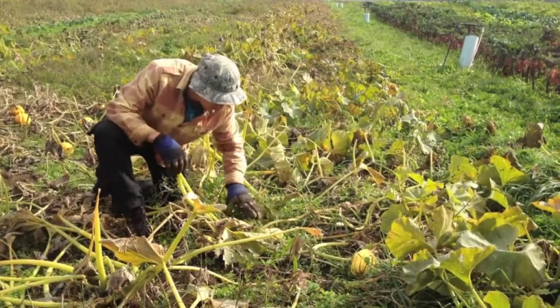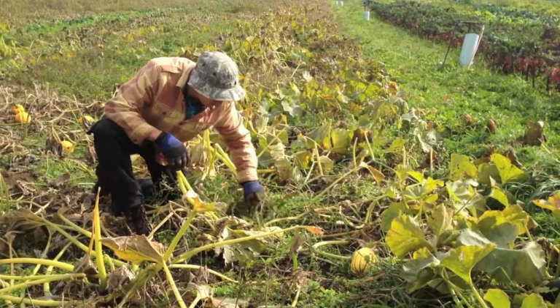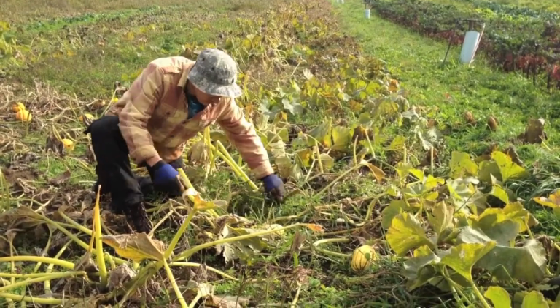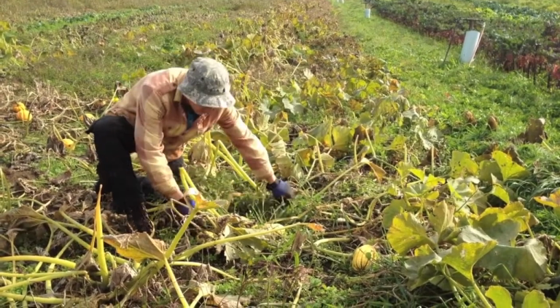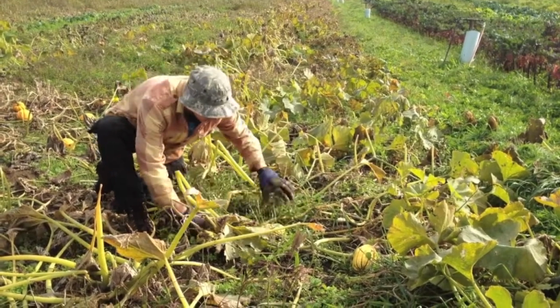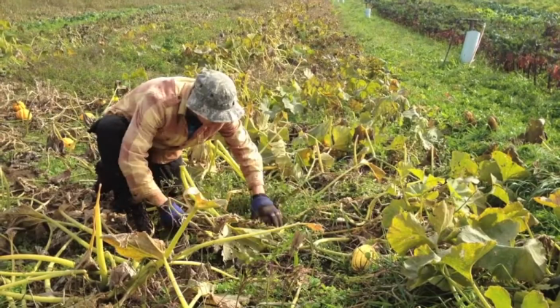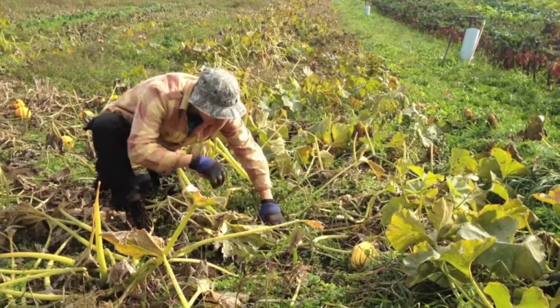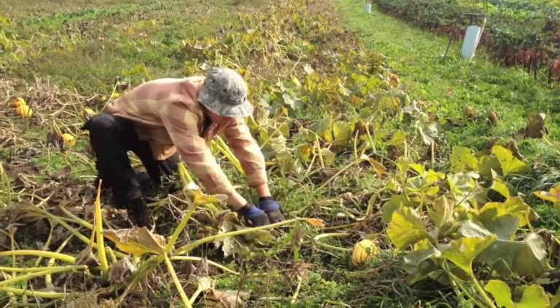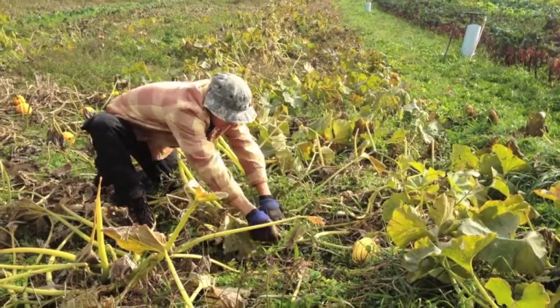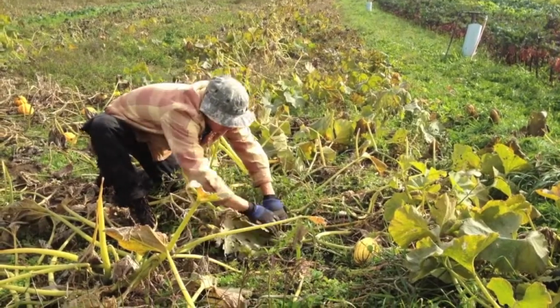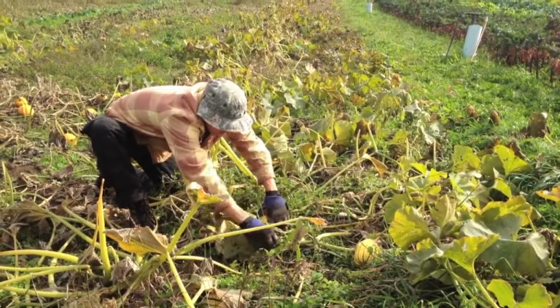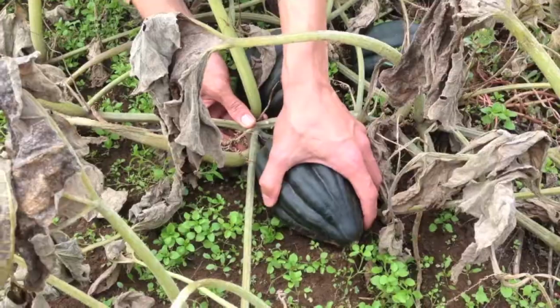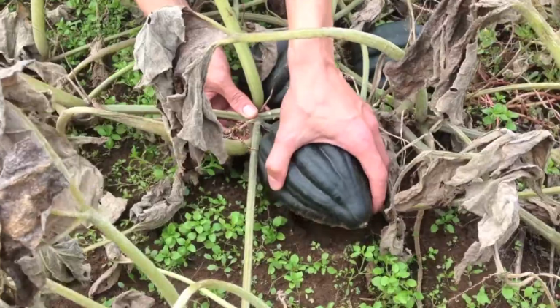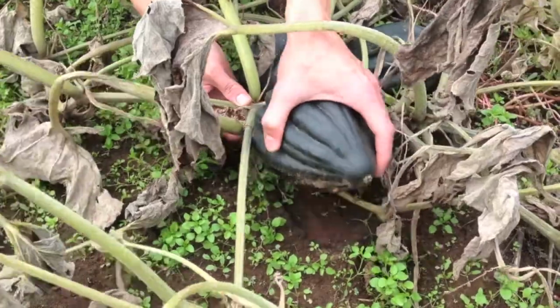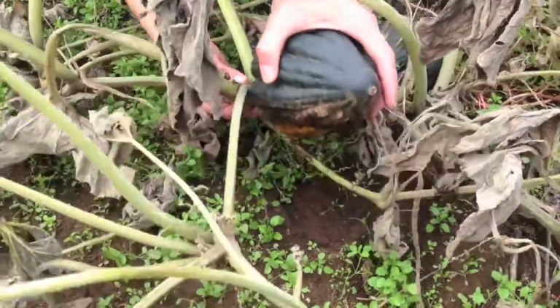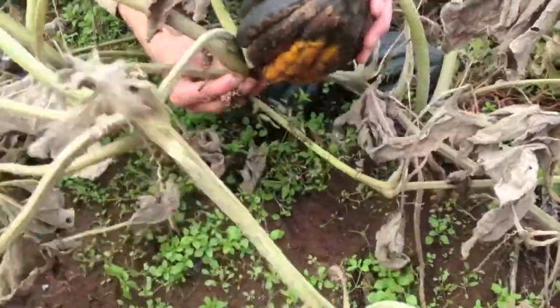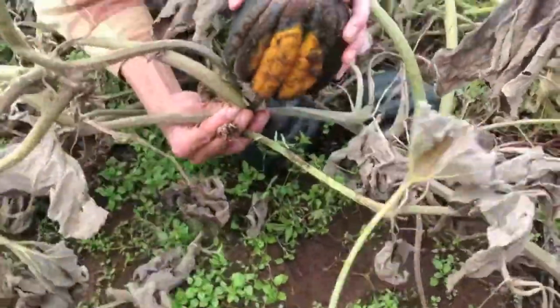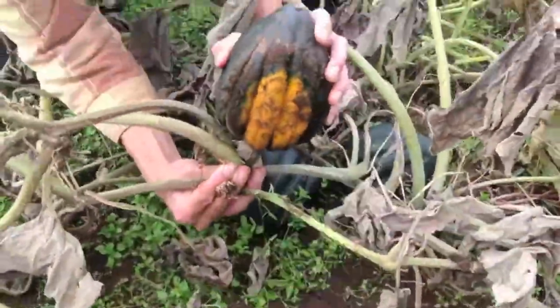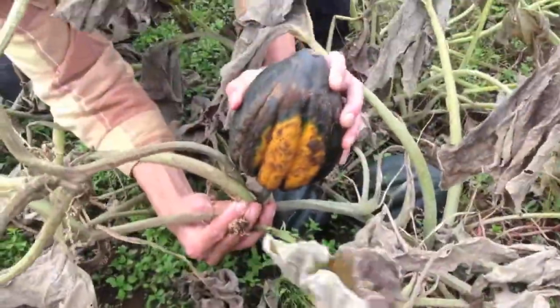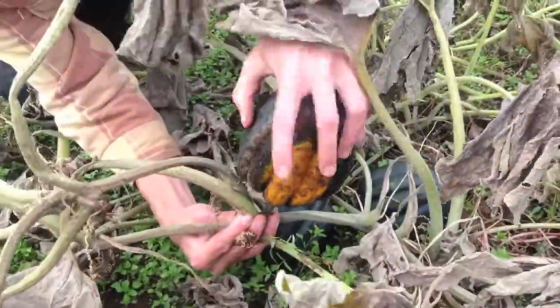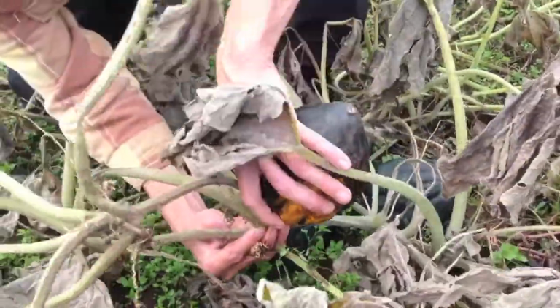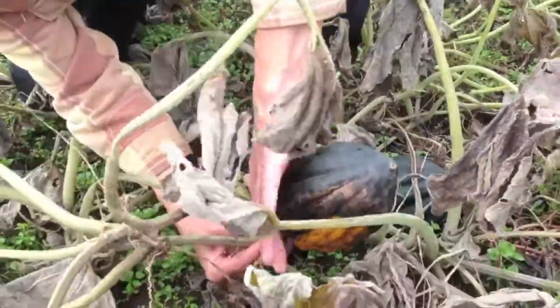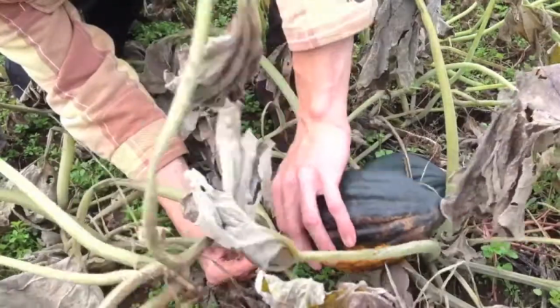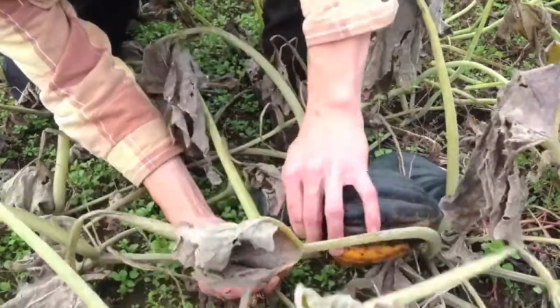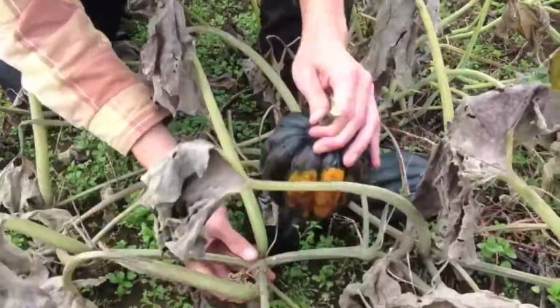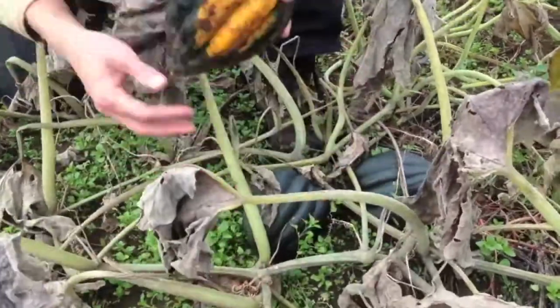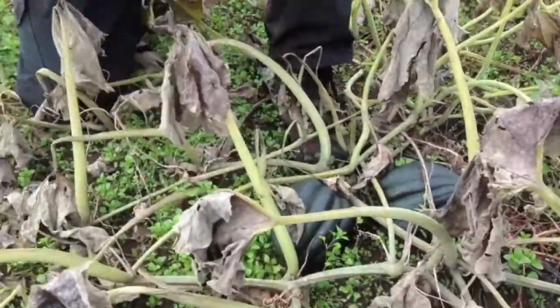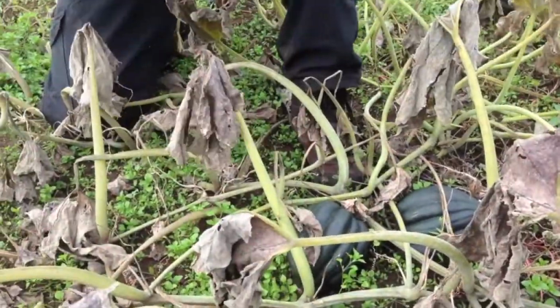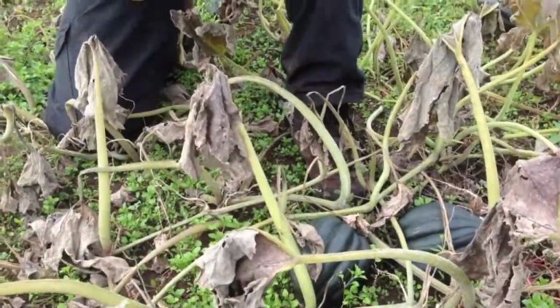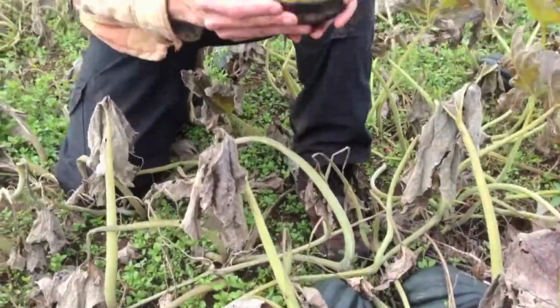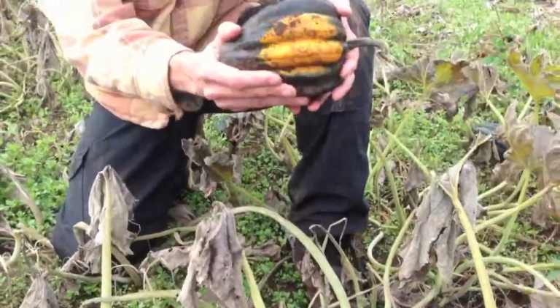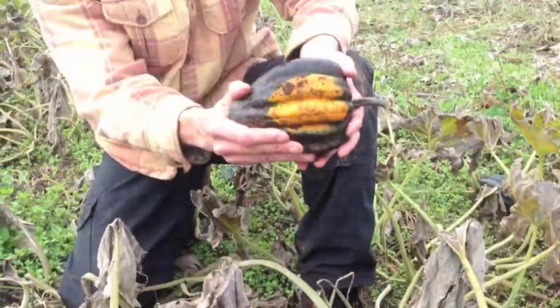Squash harvest season is in the fall. When squash leaves and stems are brown, it's time to harvest. The acorn squash has a bright orange spot on the bottom.